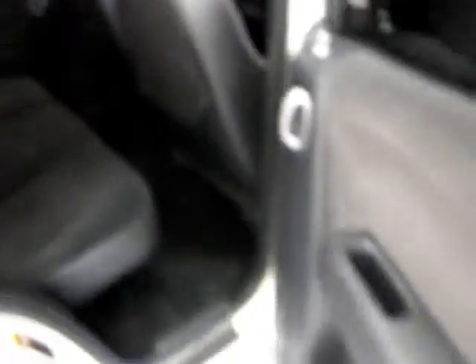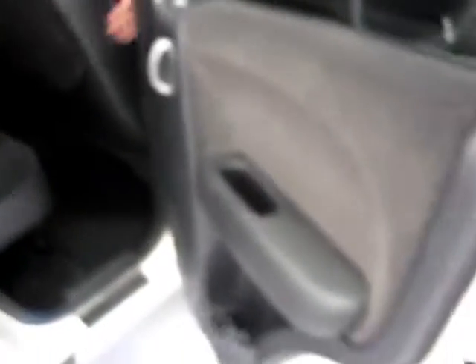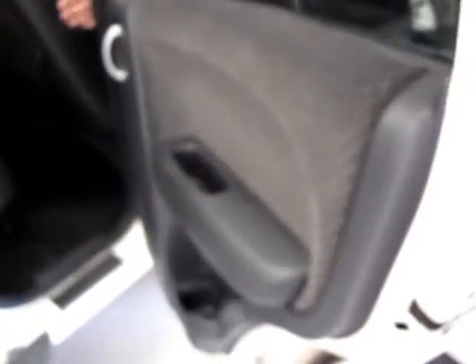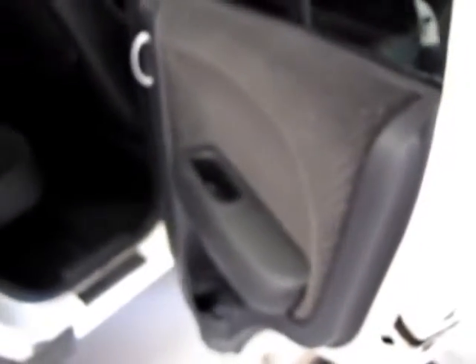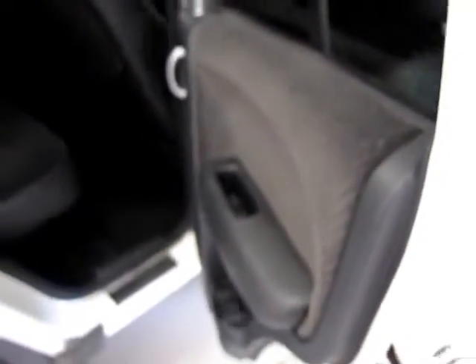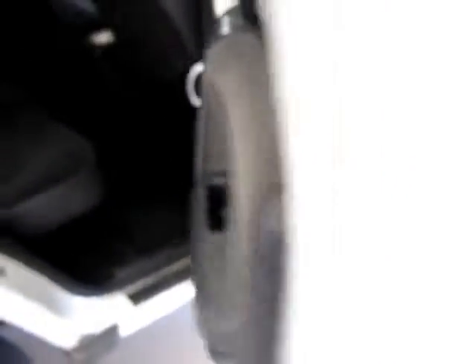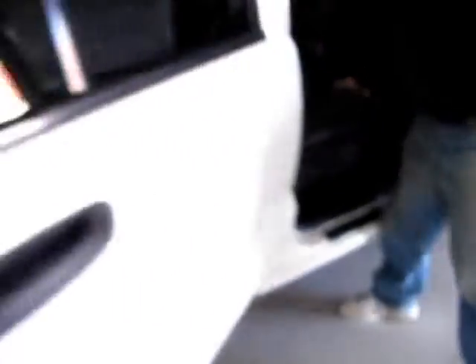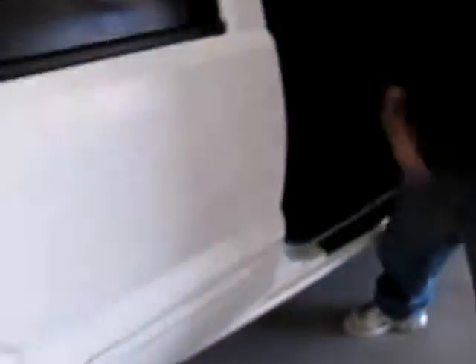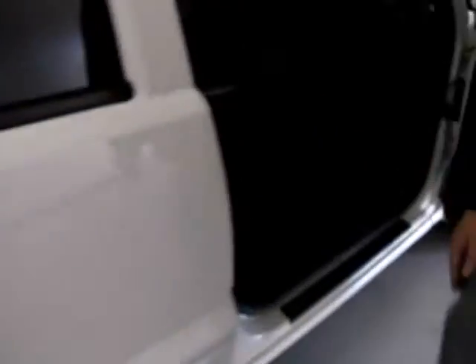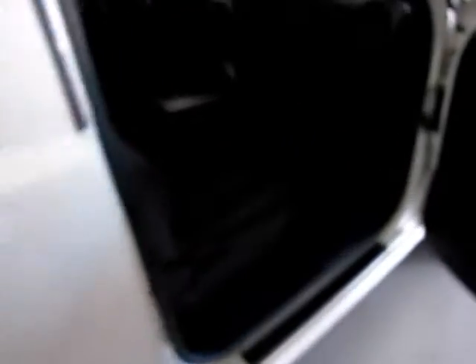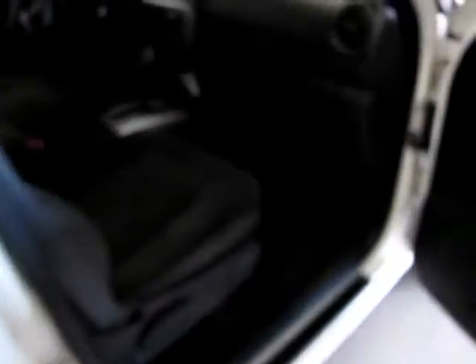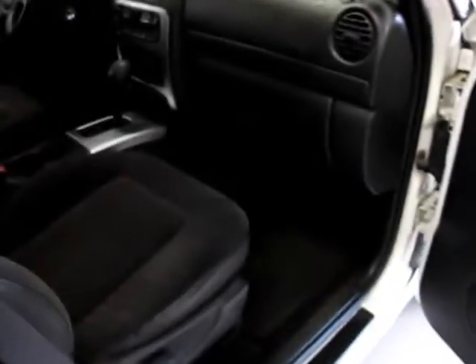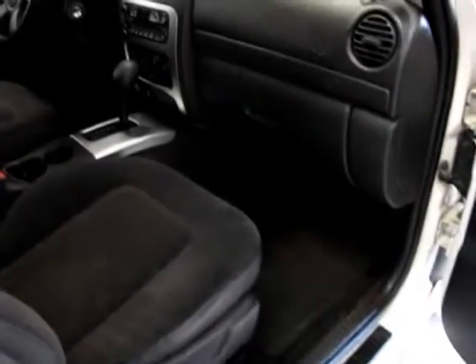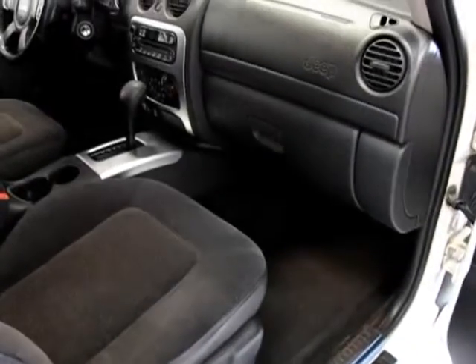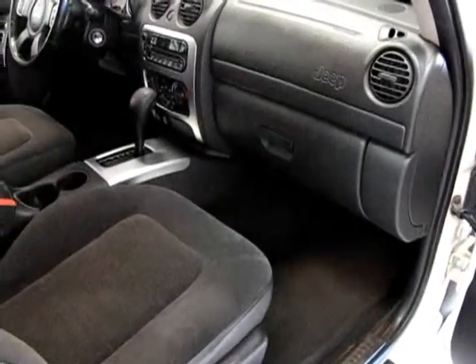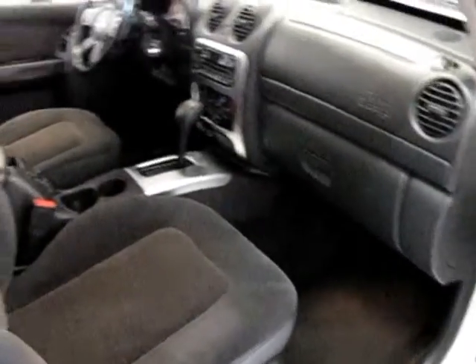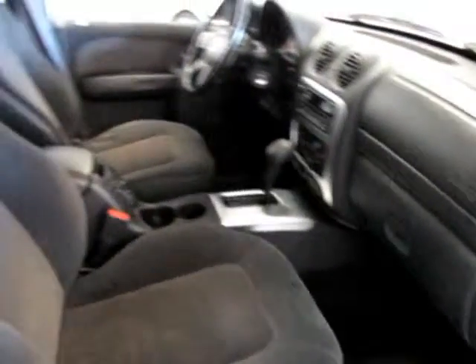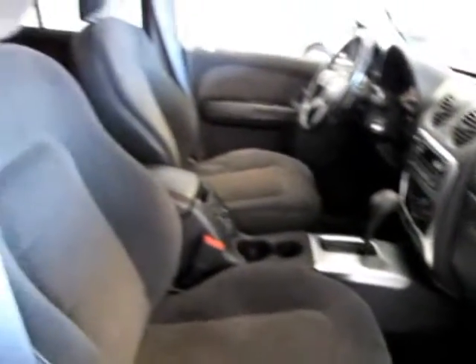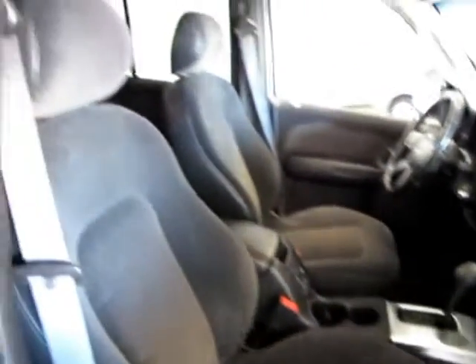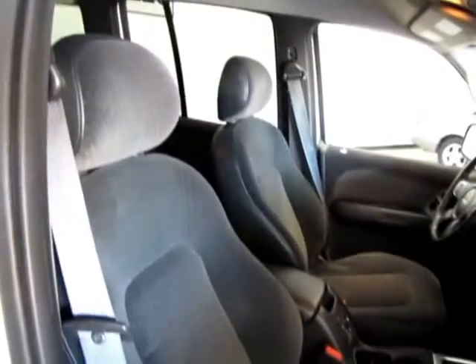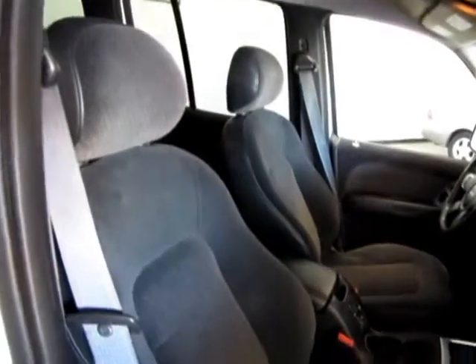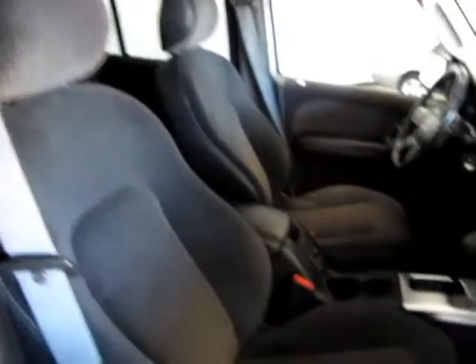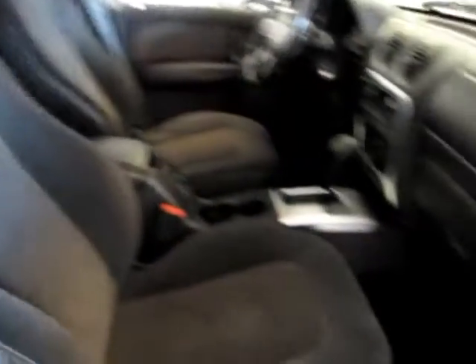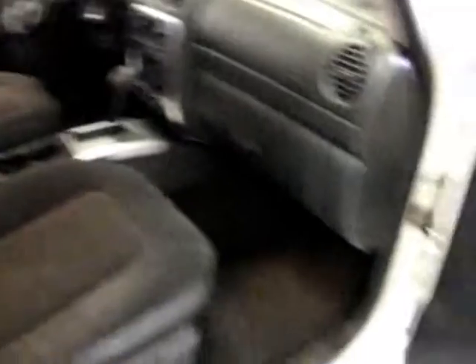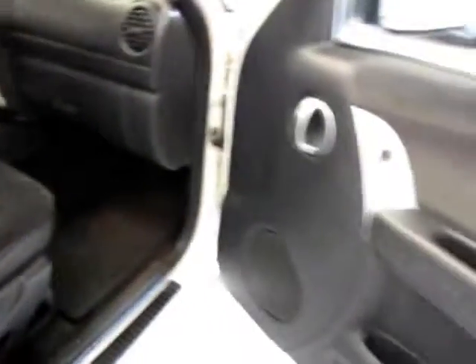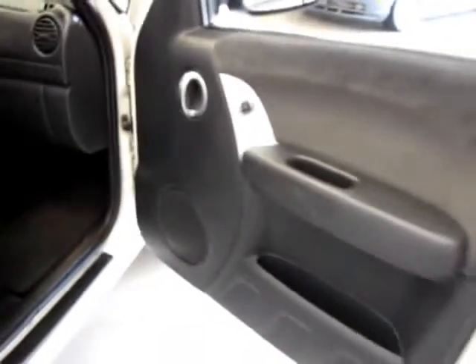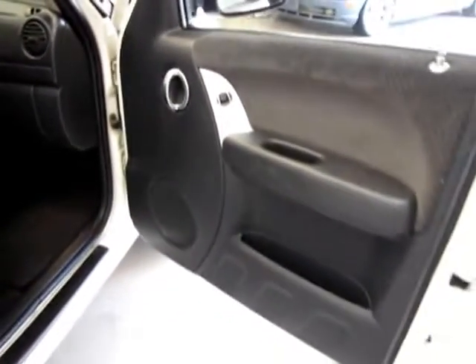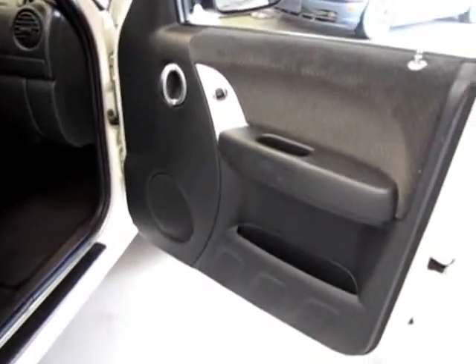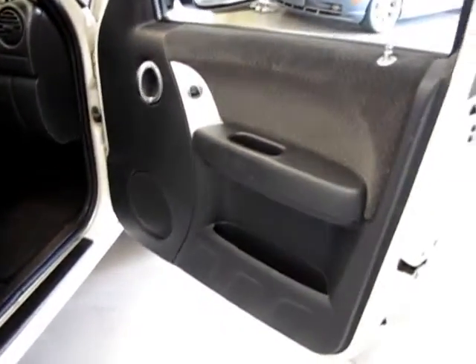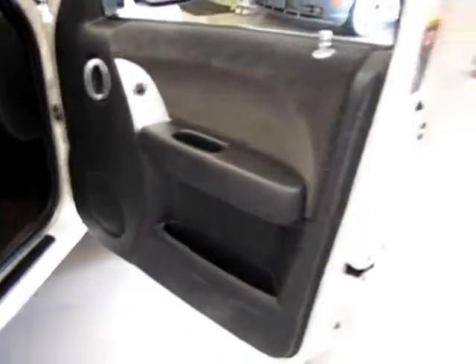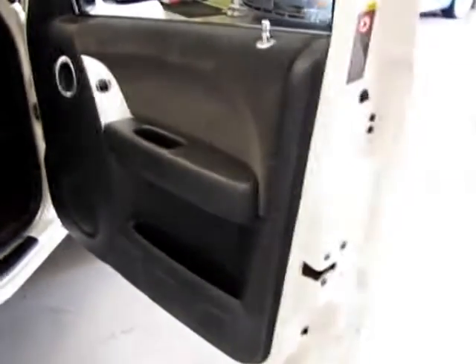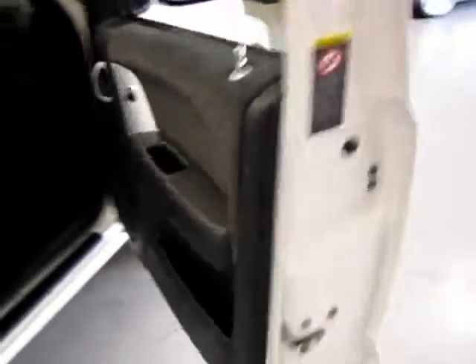Nice clean car. If you're looking for a small SUV, not too big, this is the perfect vehicle. Come on out to Coop's Car Sales, or visit our website at CoopsCarSales.com to get 32 to 40 pictures of the vehicle.